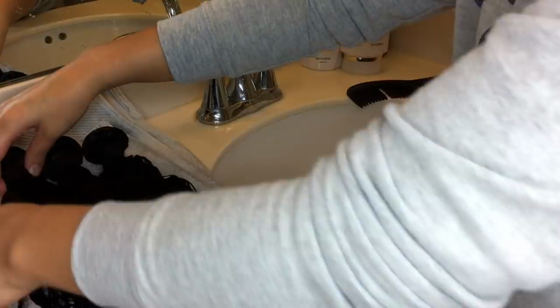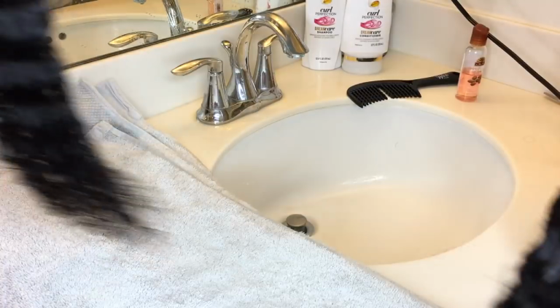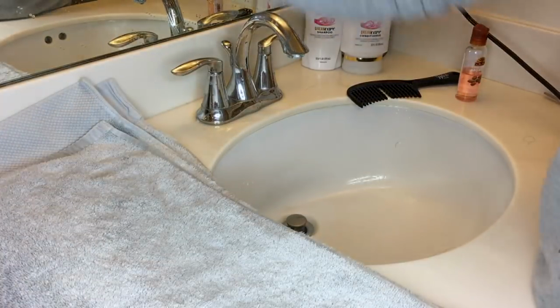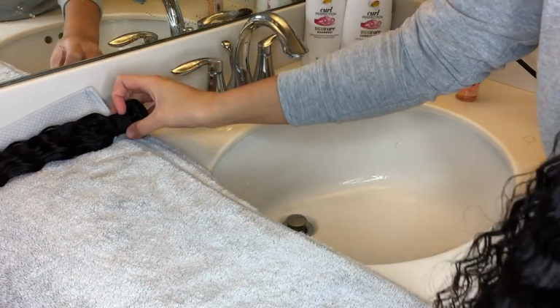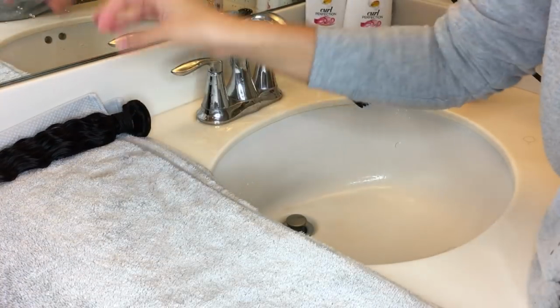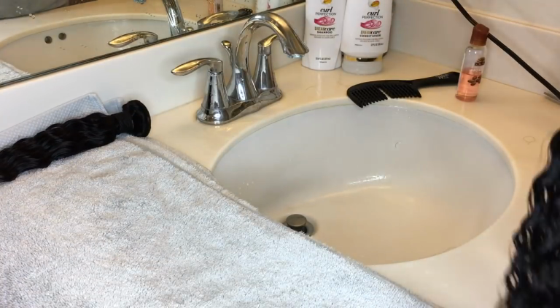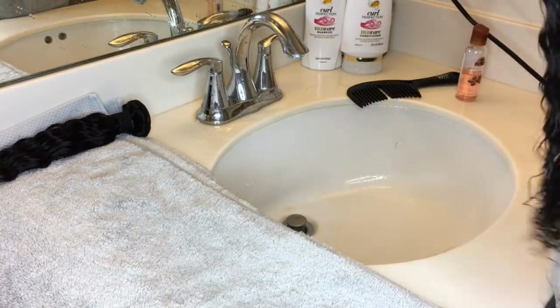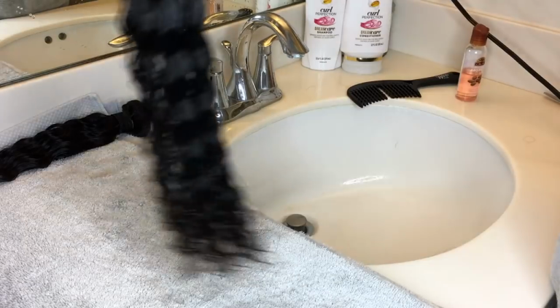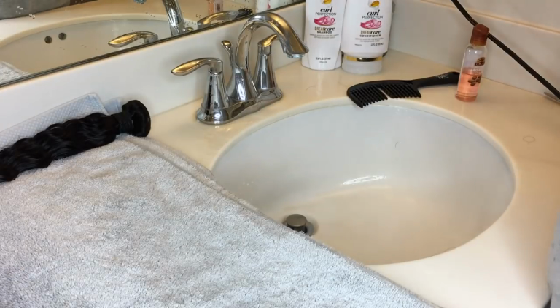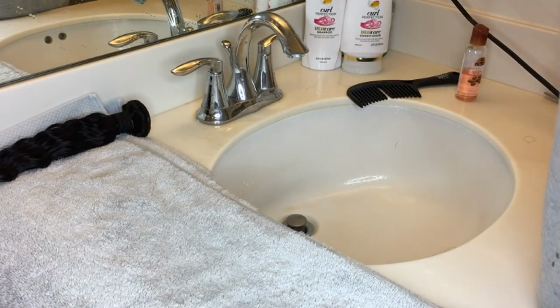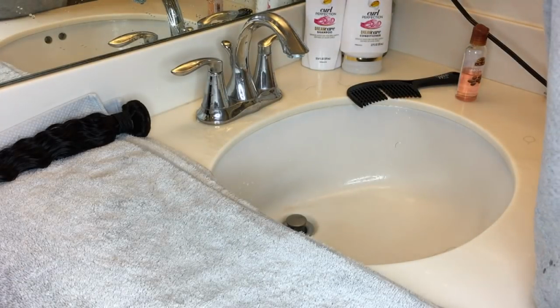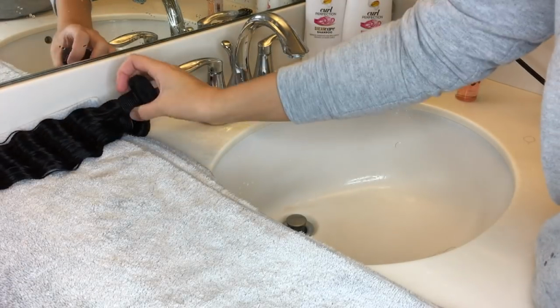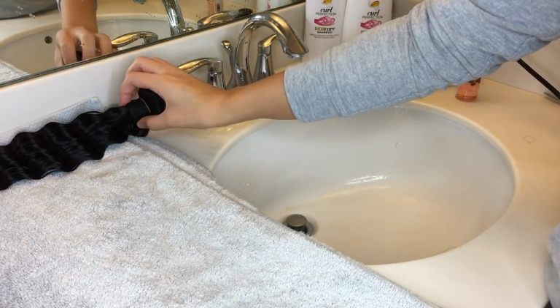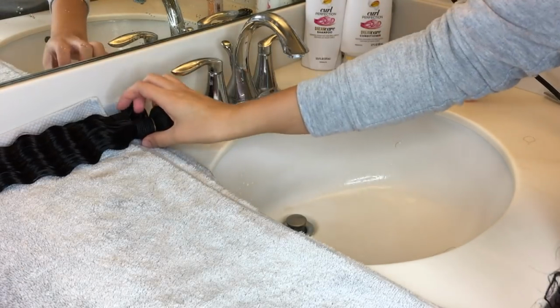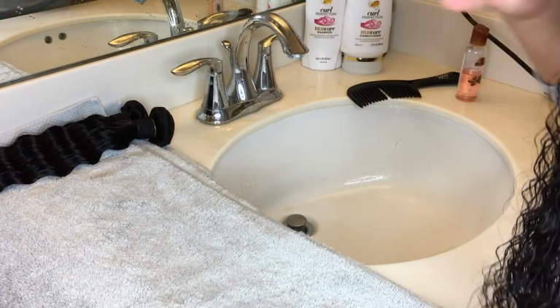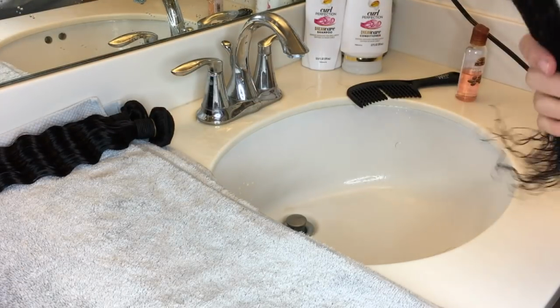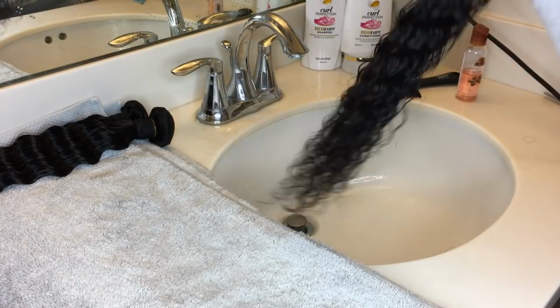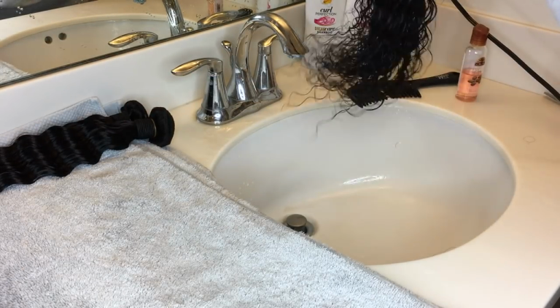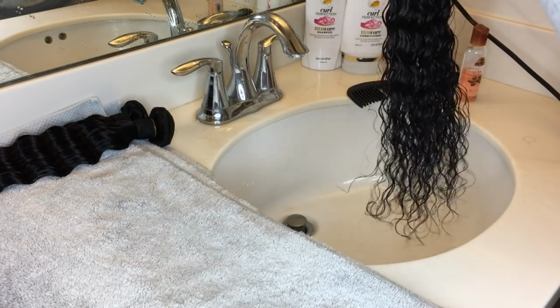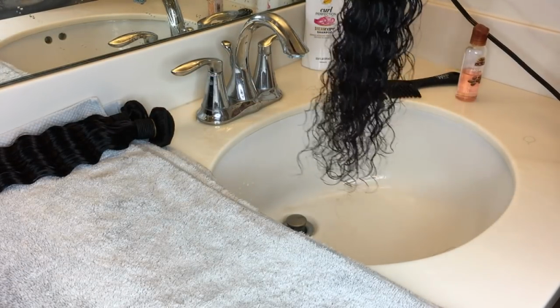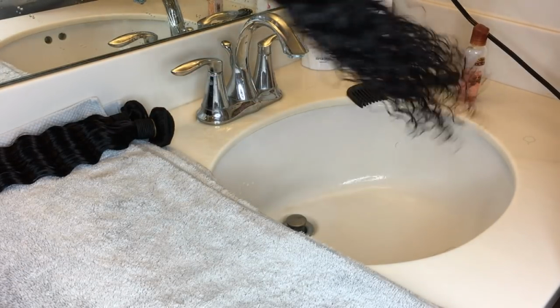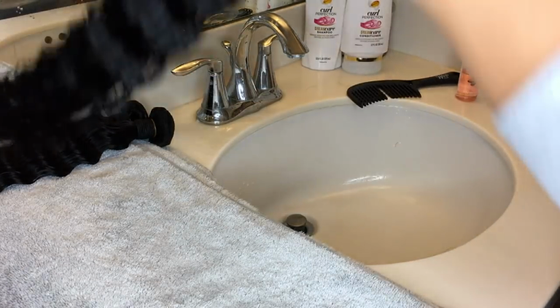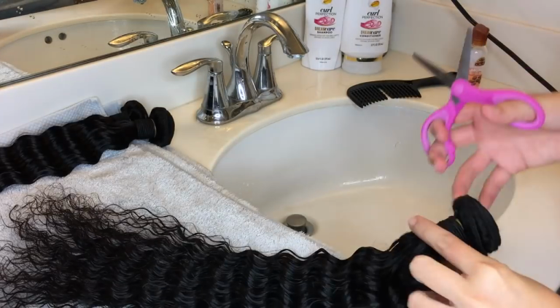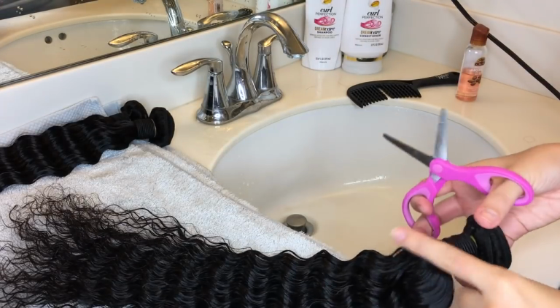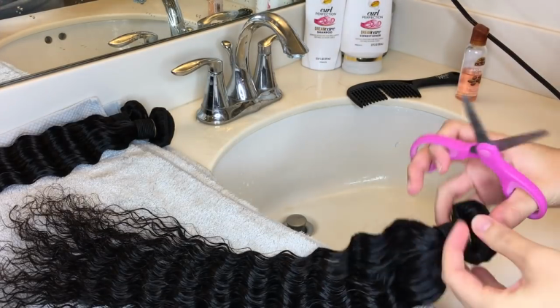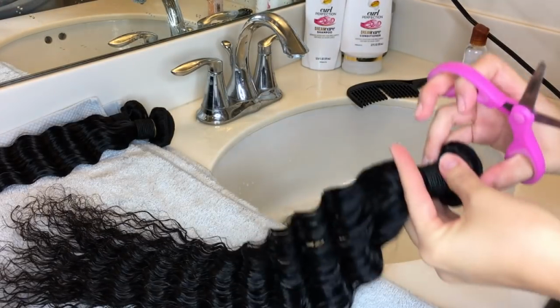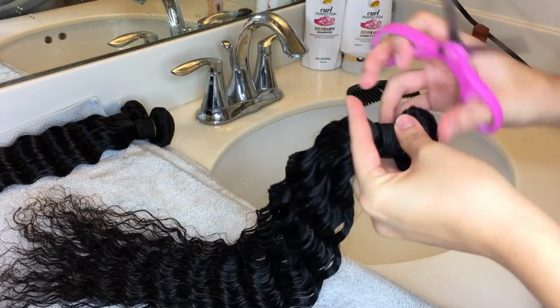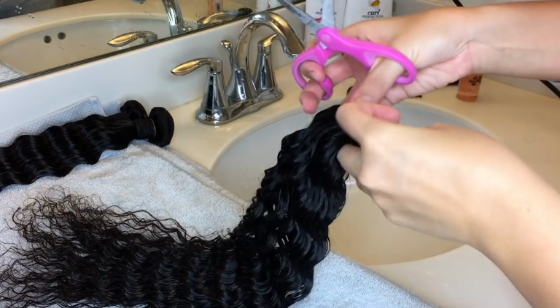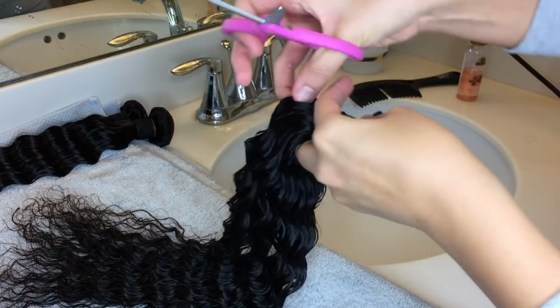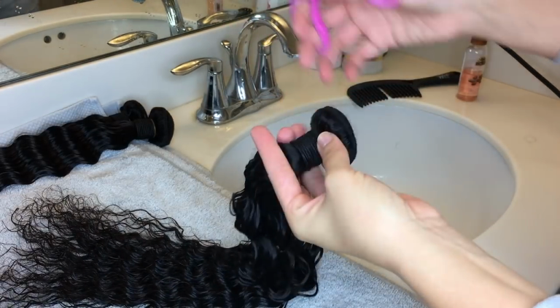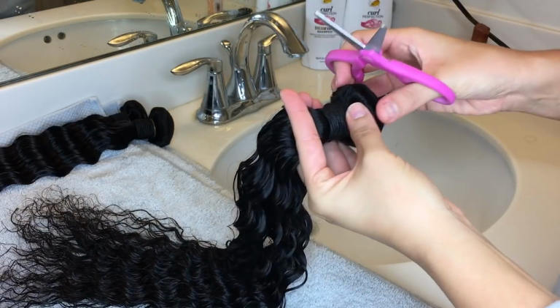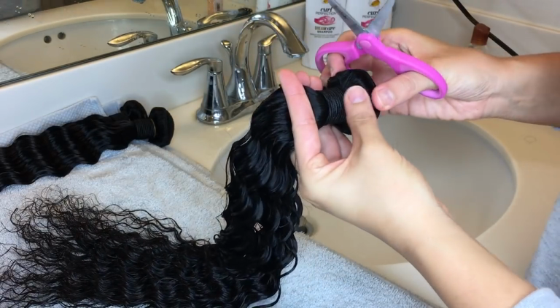Normally you don't want to shampoo curly hair because you want as much moisture as possible — you don't want to dry out the hair. But with this one I kind of had to. Right here you're just going to see me cutting off the rubber band, getting ready to air dry it.